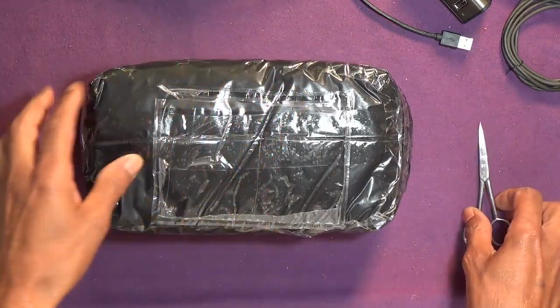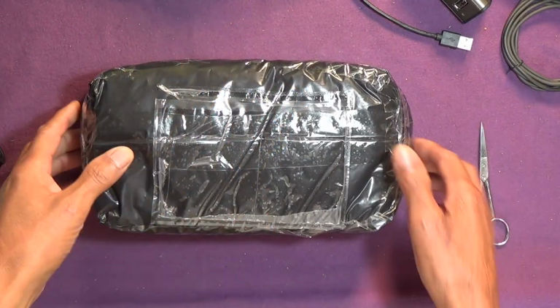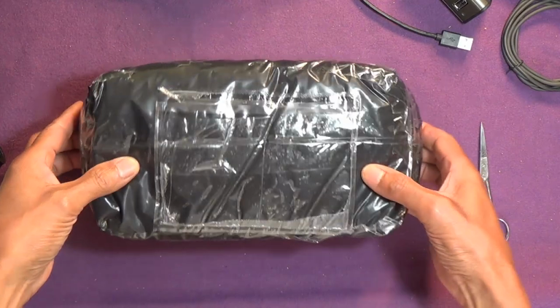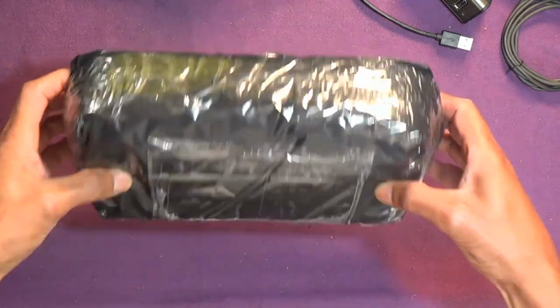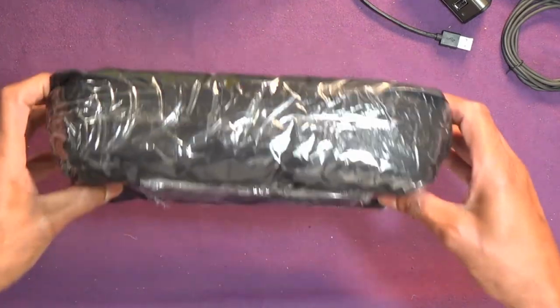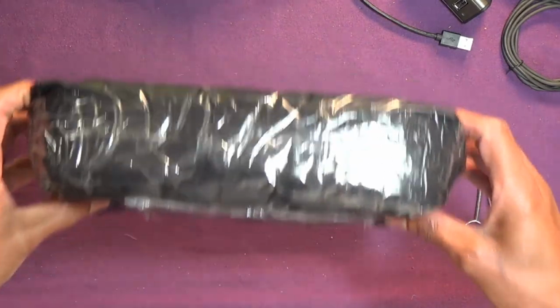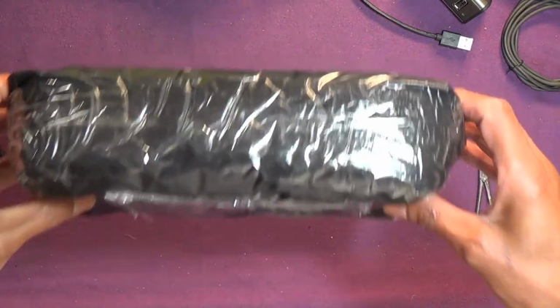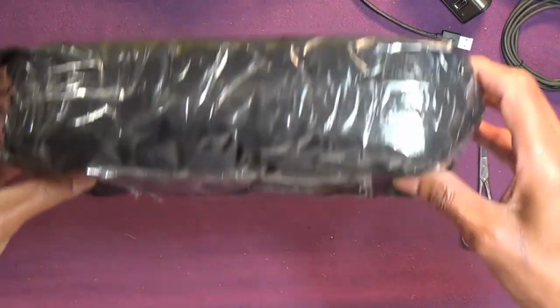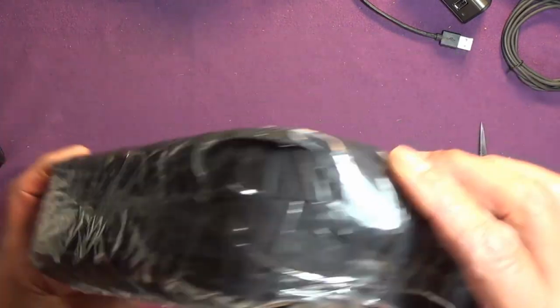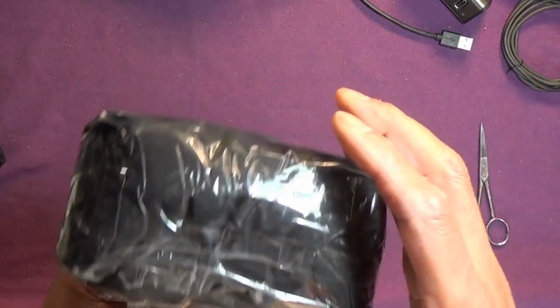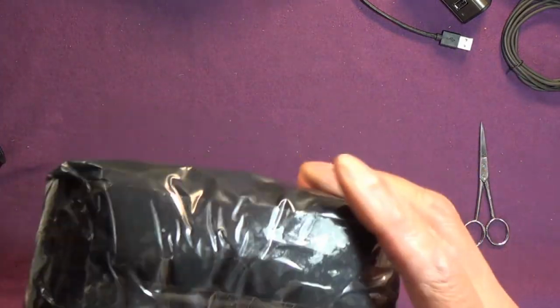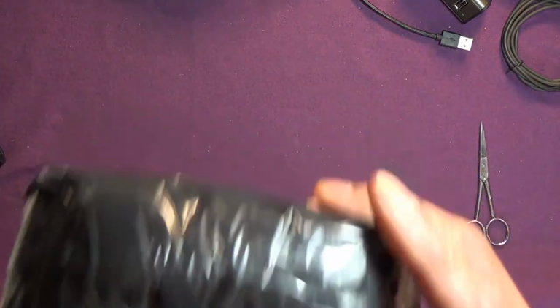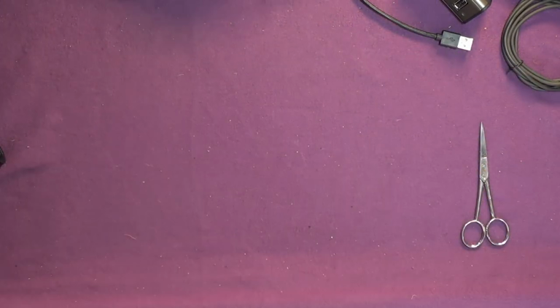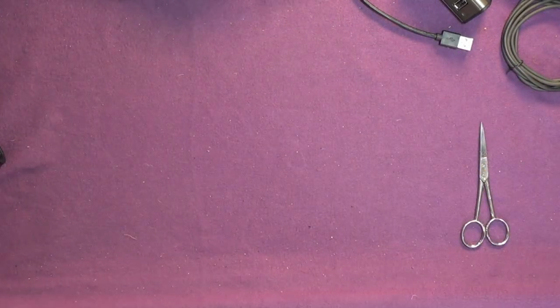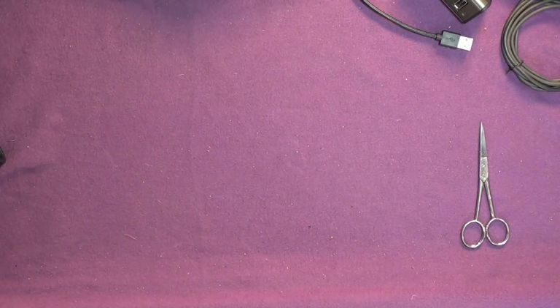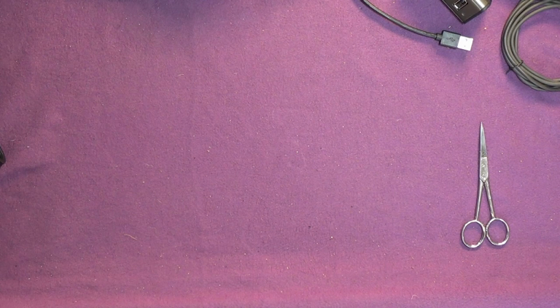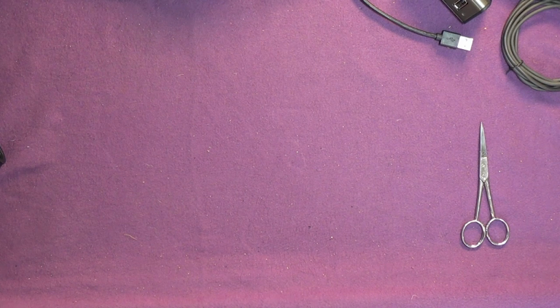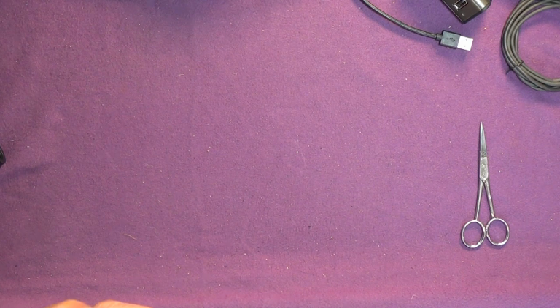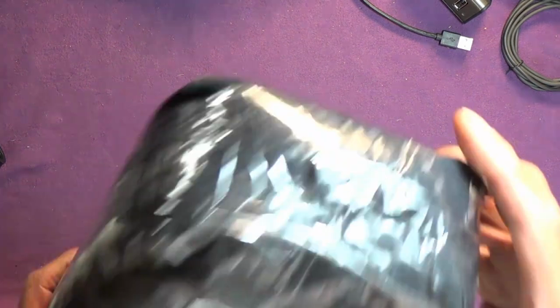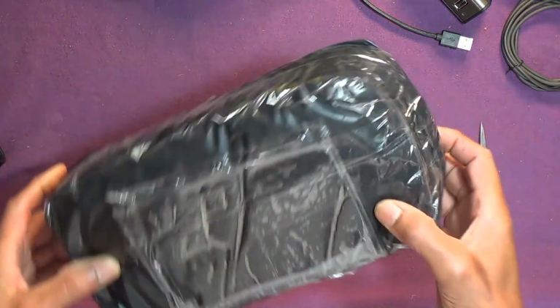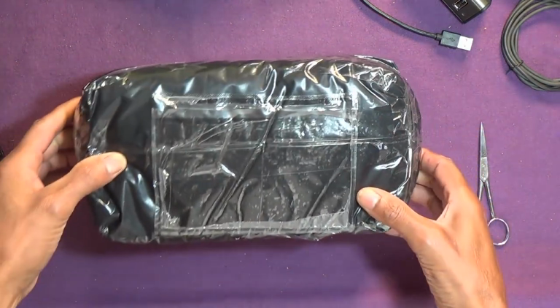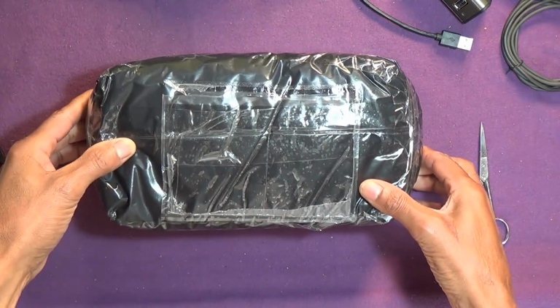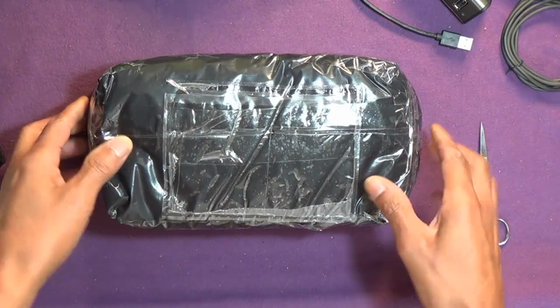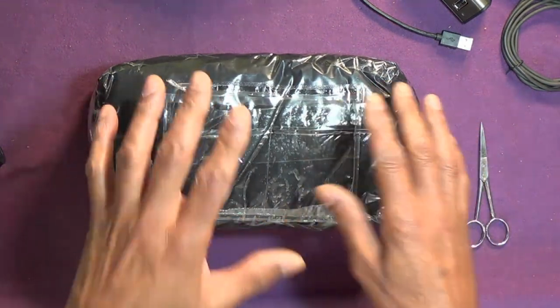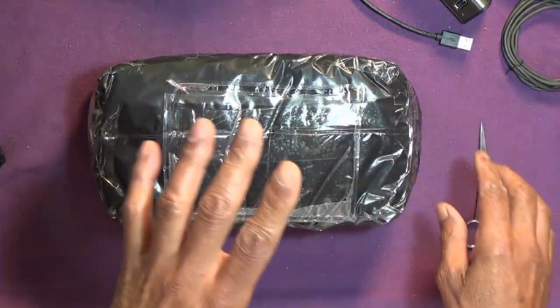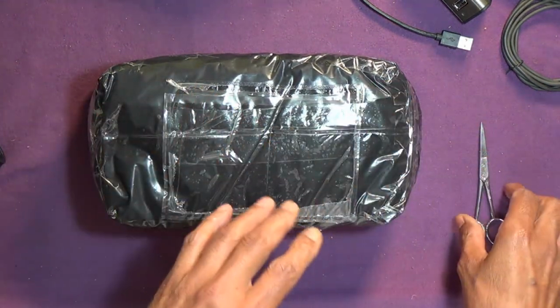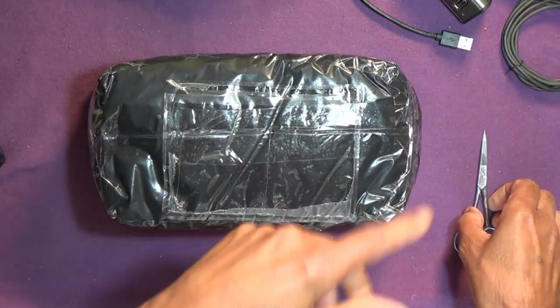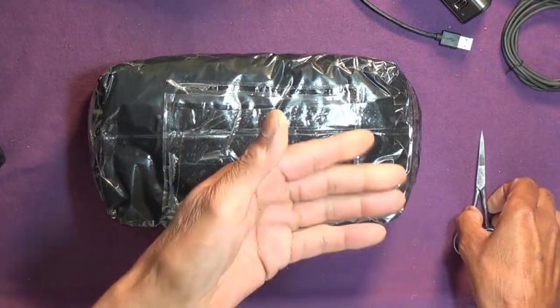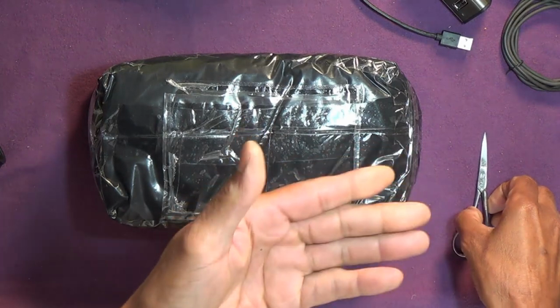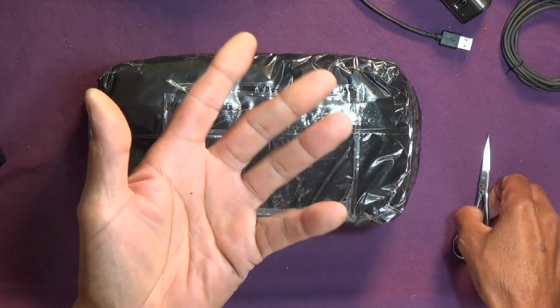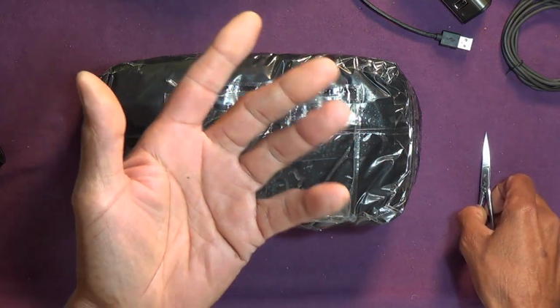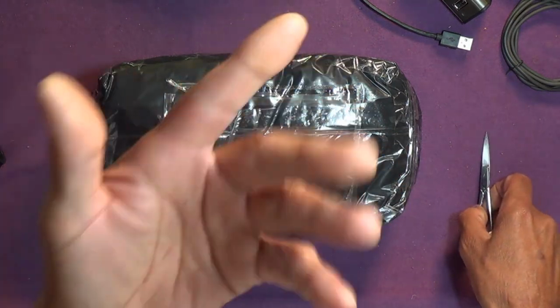One thing I notice, there's a little play in the box so something's moving.